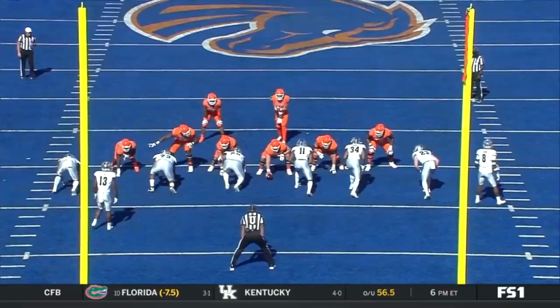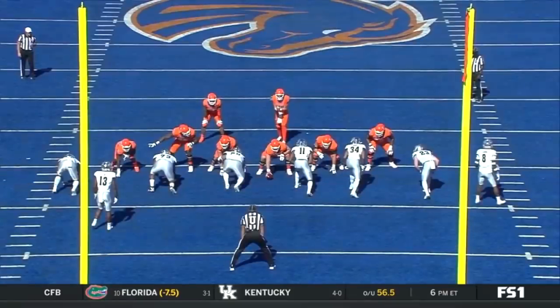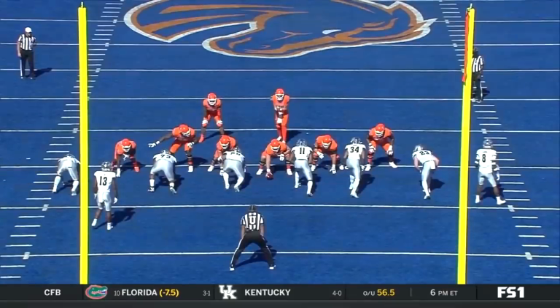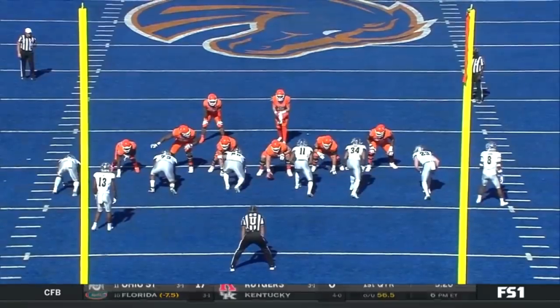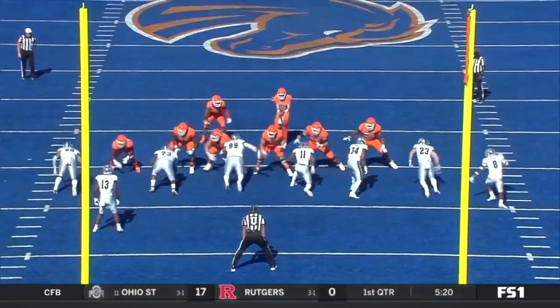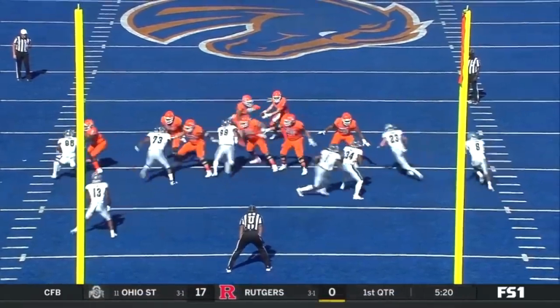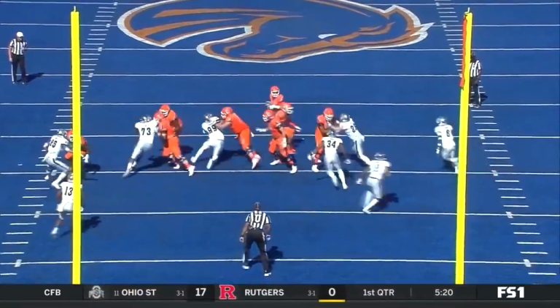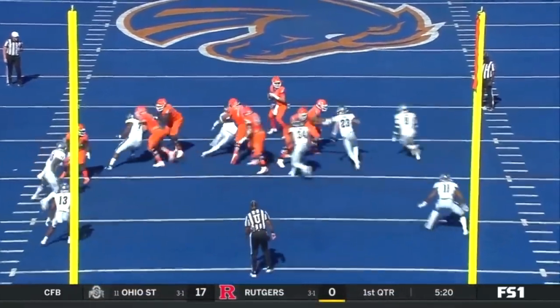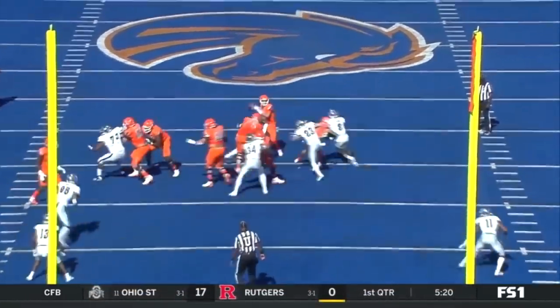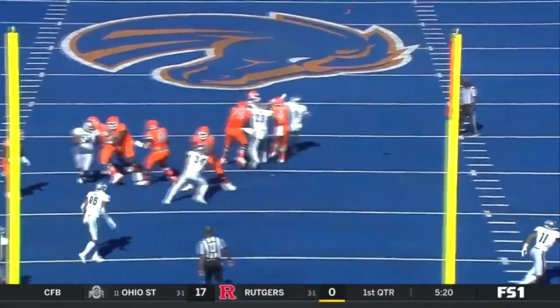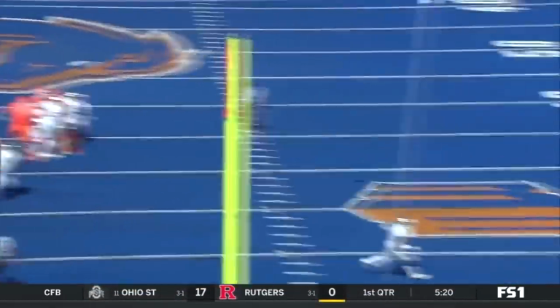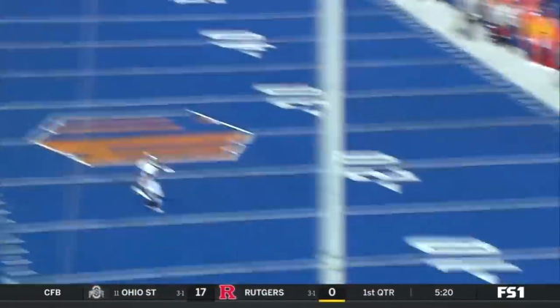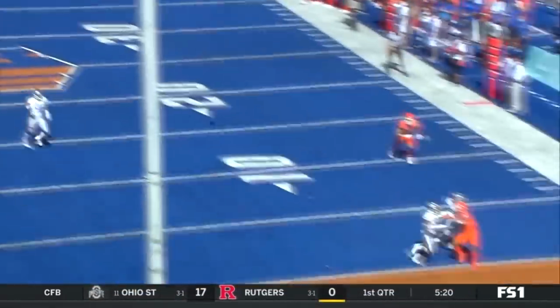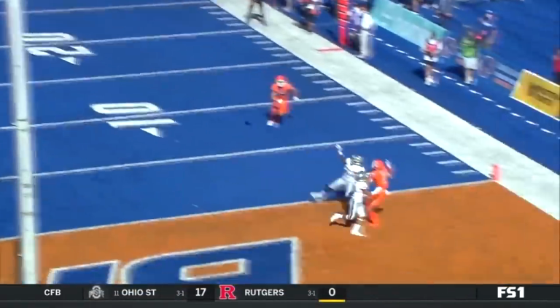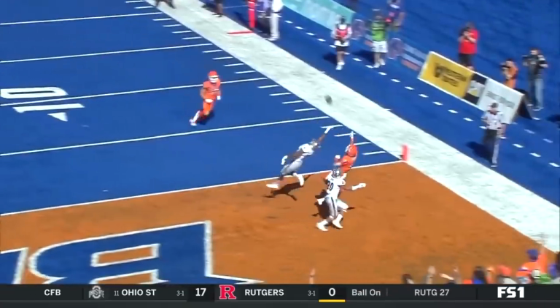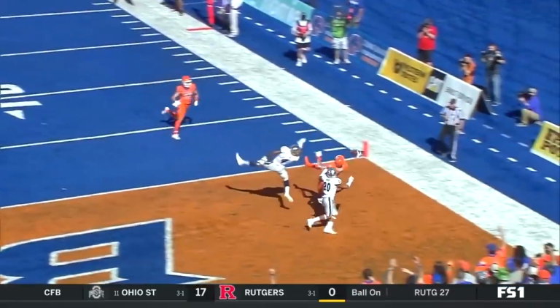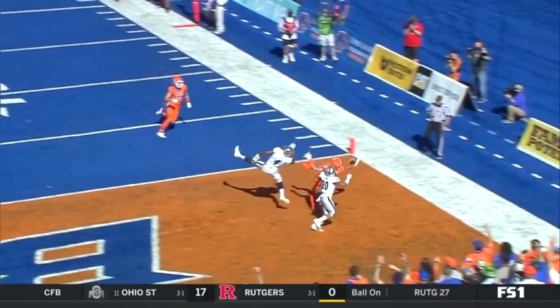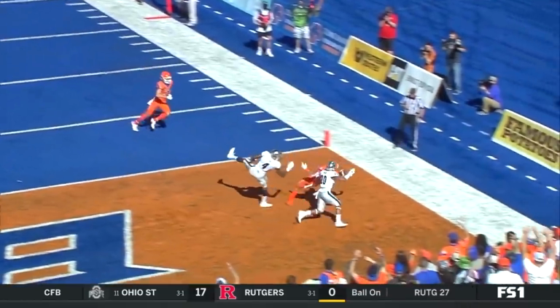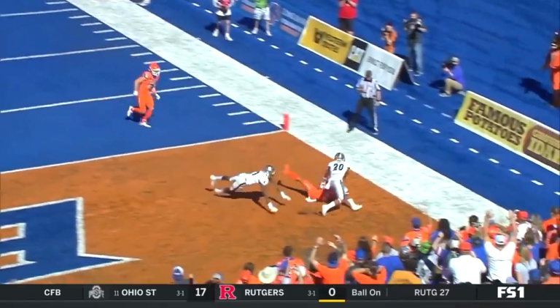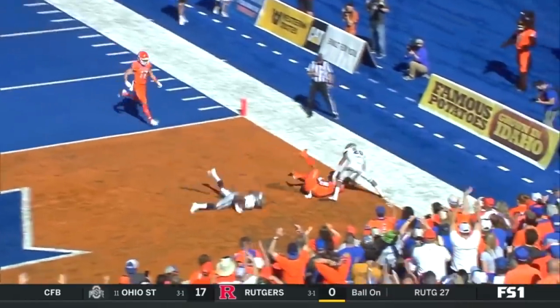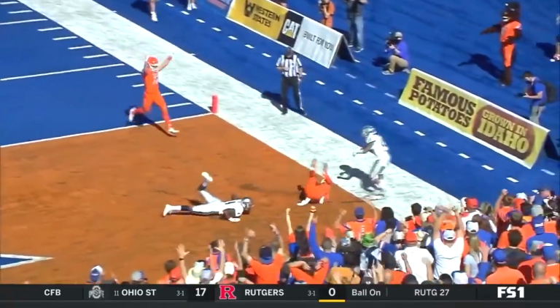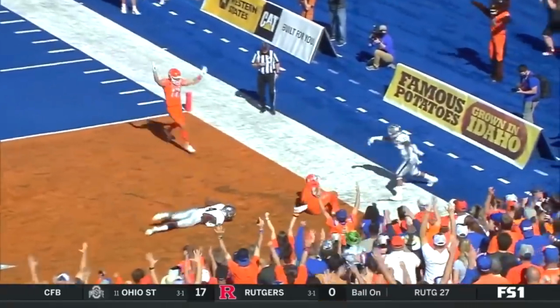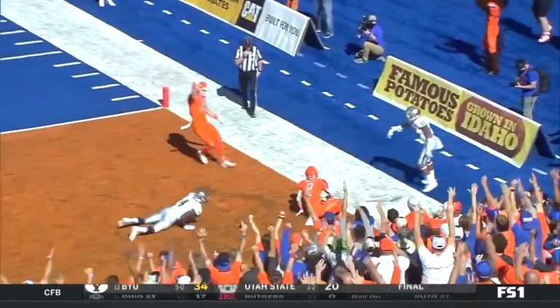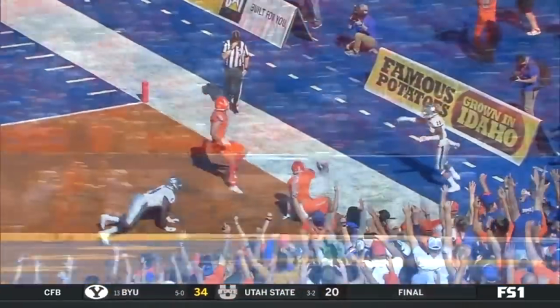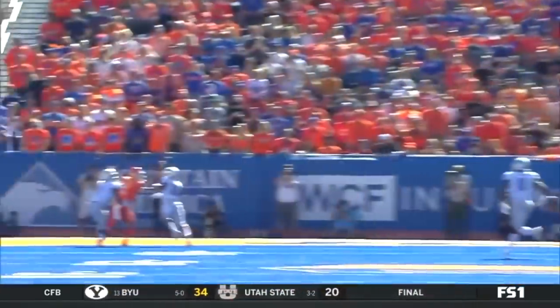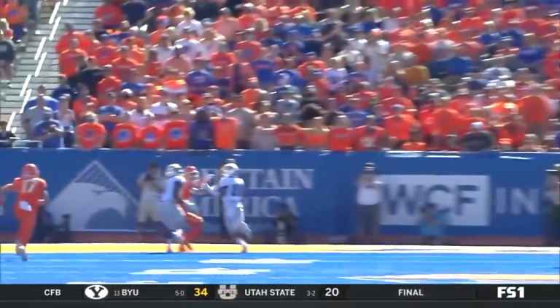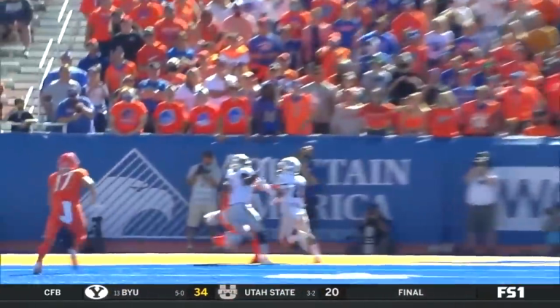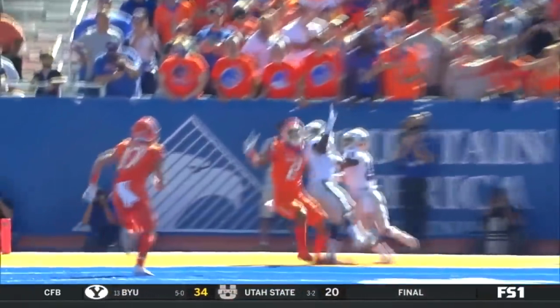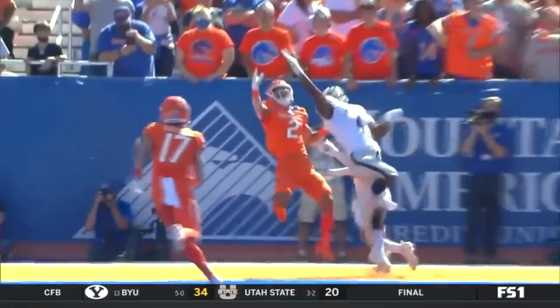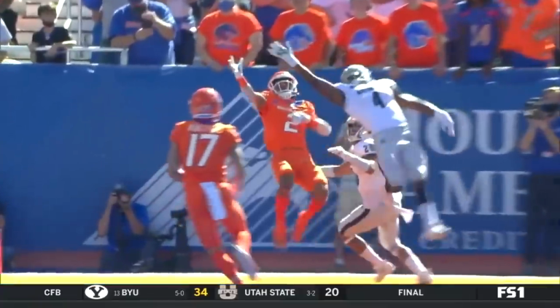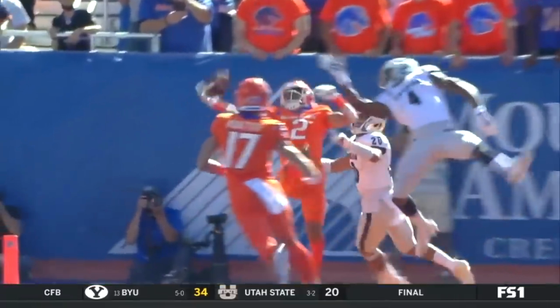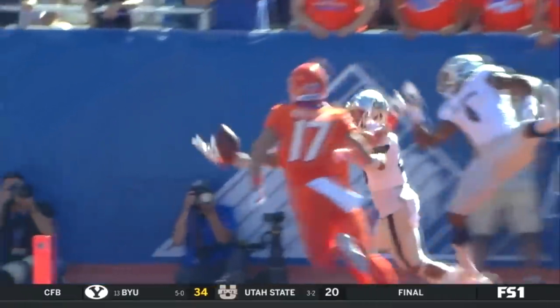Bachmeier under extreme pressure on this one, throws it off his back foot. And that ball hangs up in the air, and Shakir just shows what he can do even in double coverage.